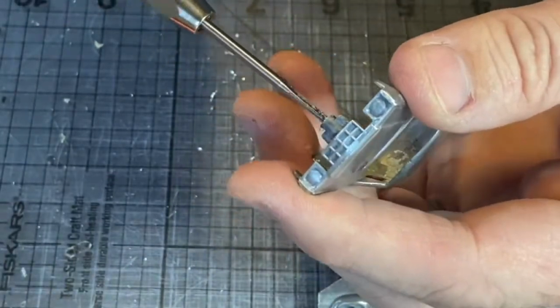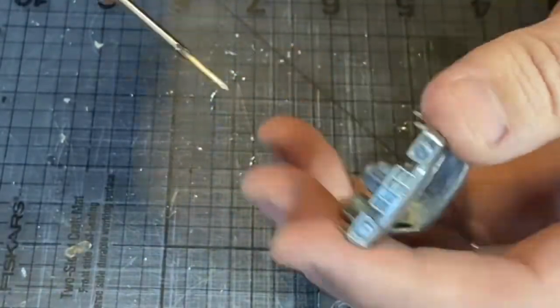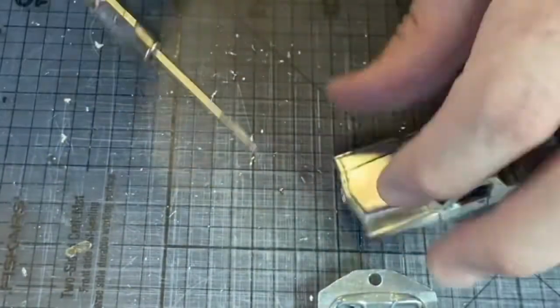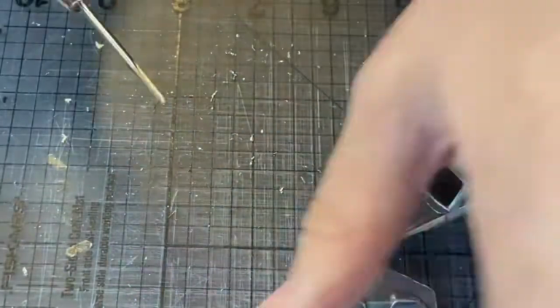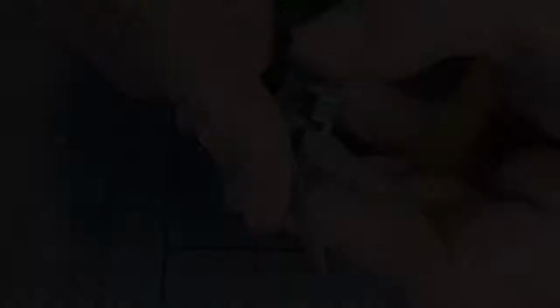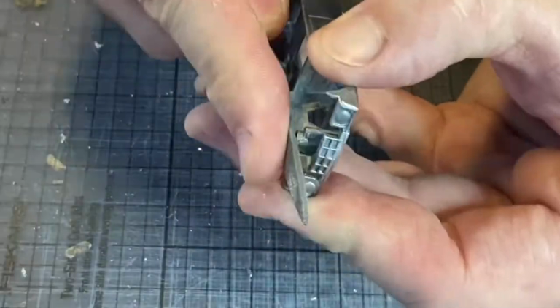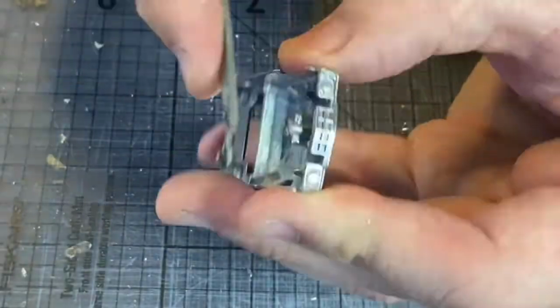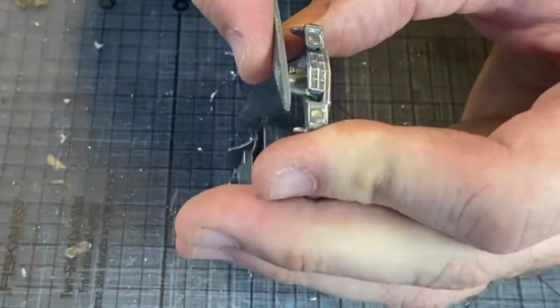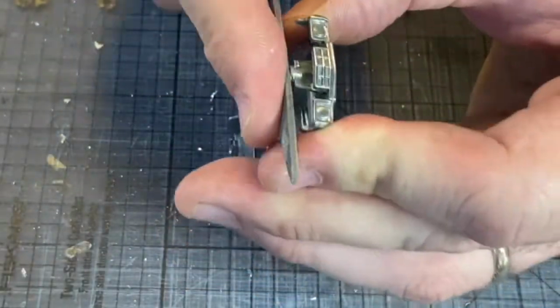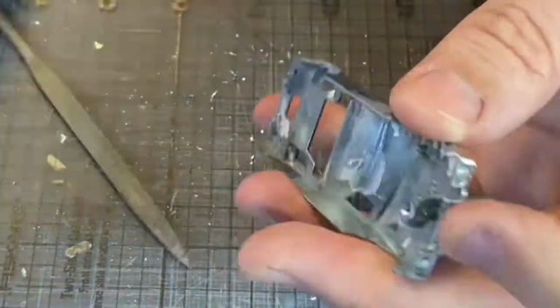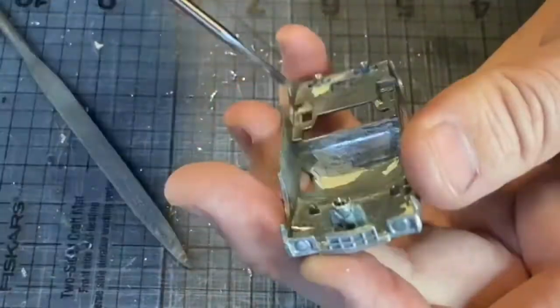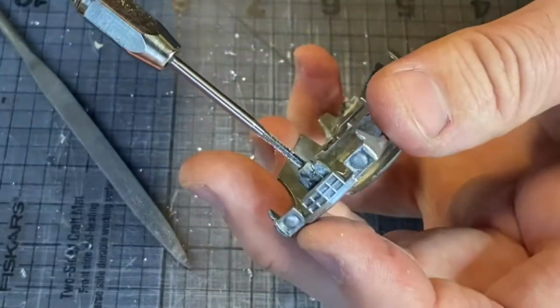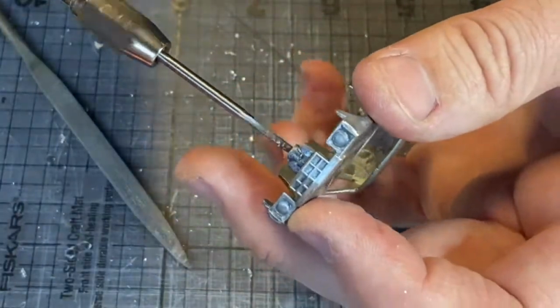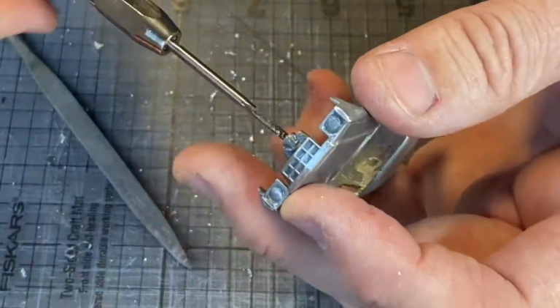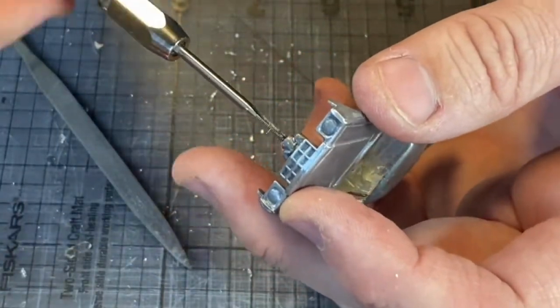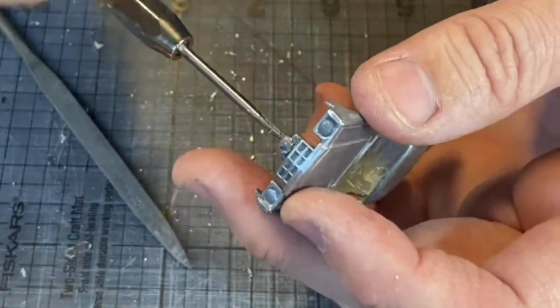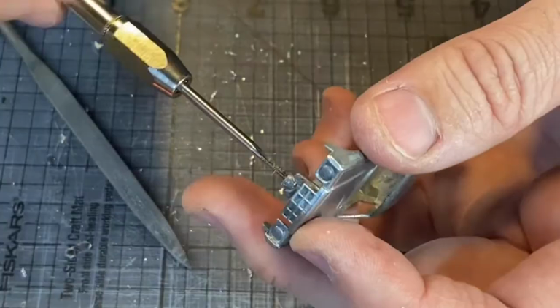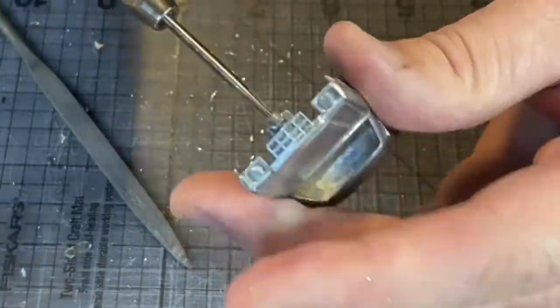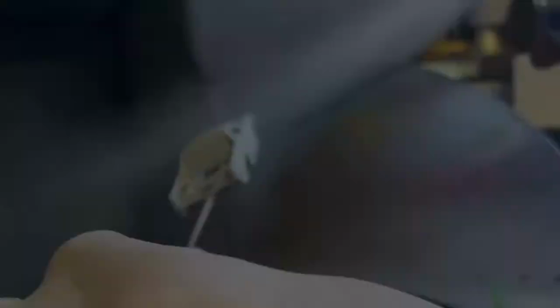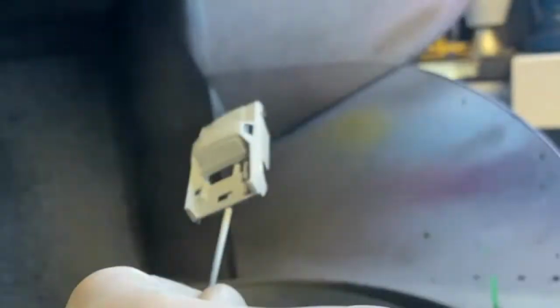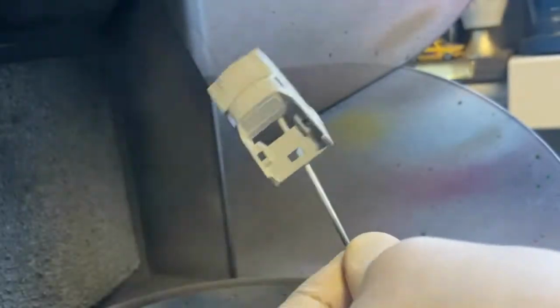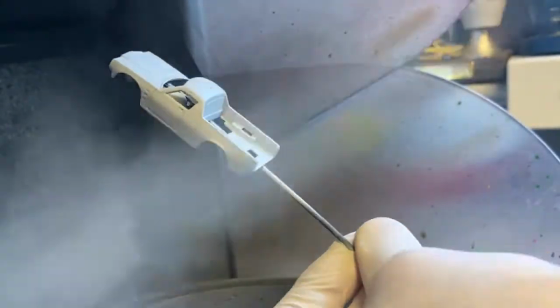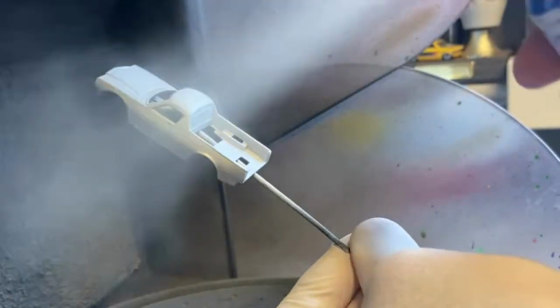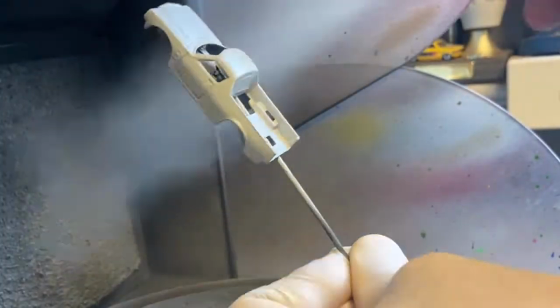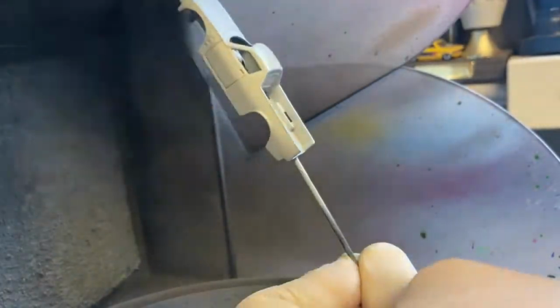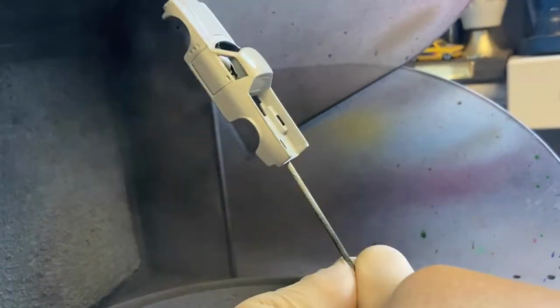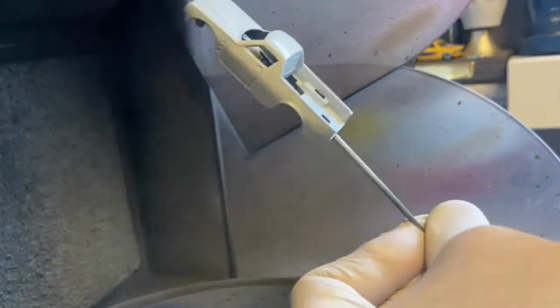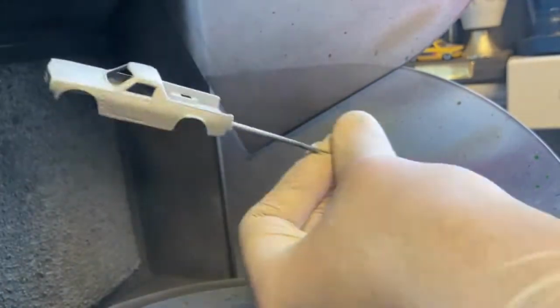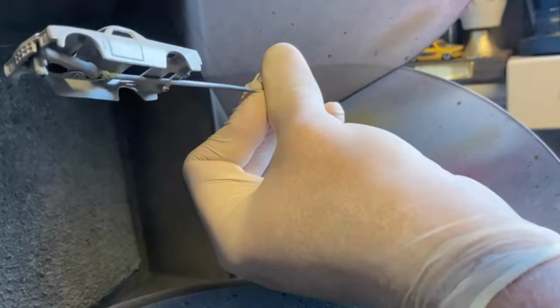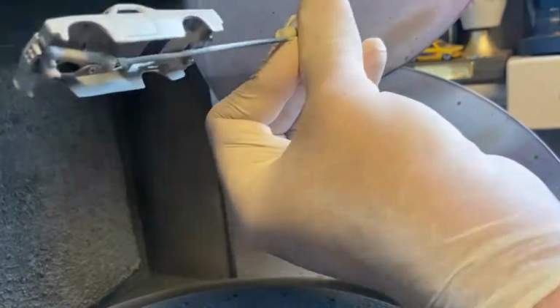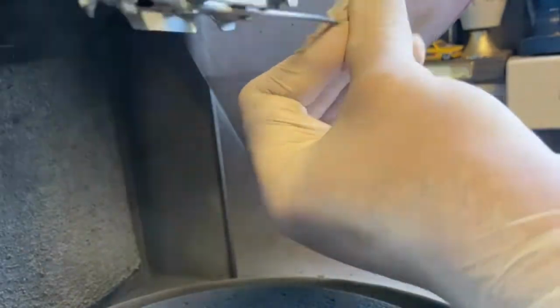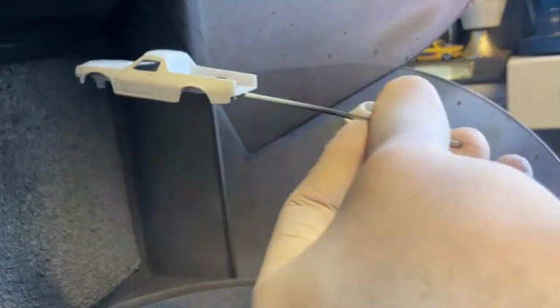I'm tapping and threading the front post. The rear two posts are too shallow so I'm just going to have to super glue them in. Now putting some primer on.